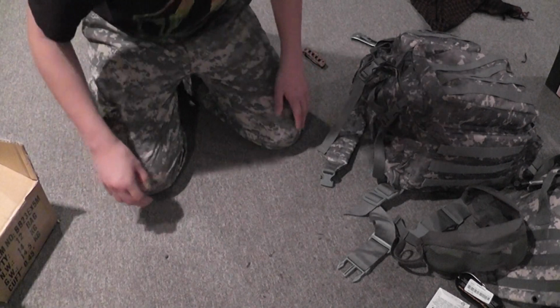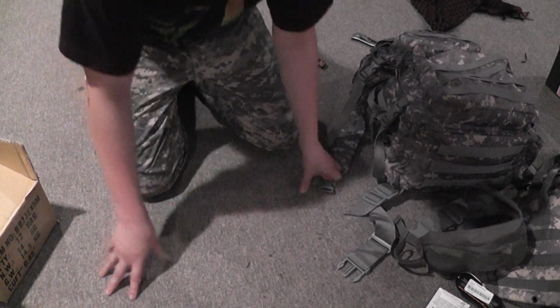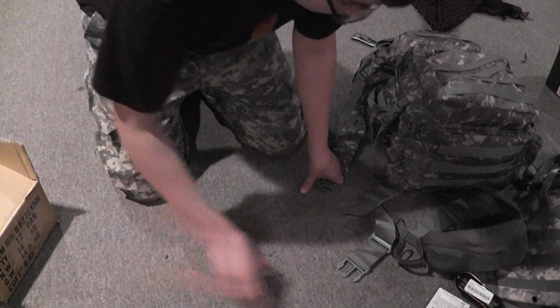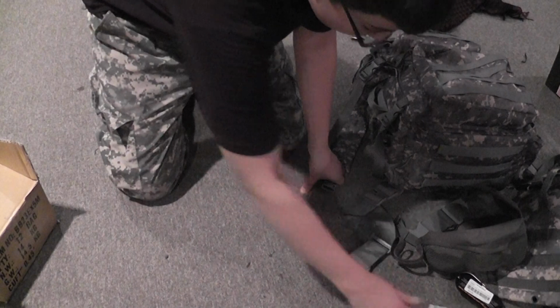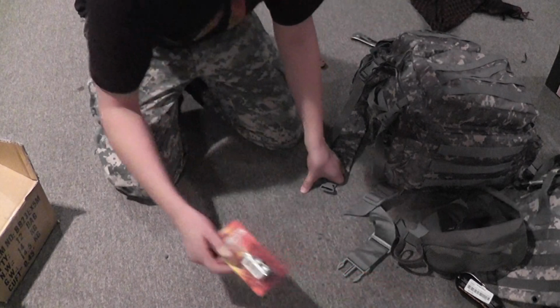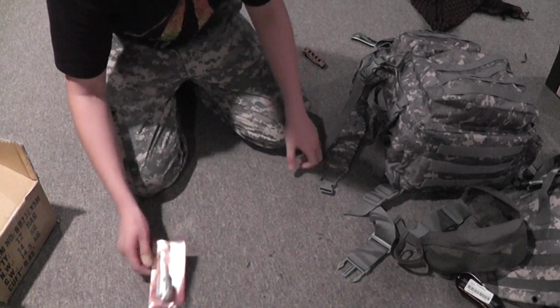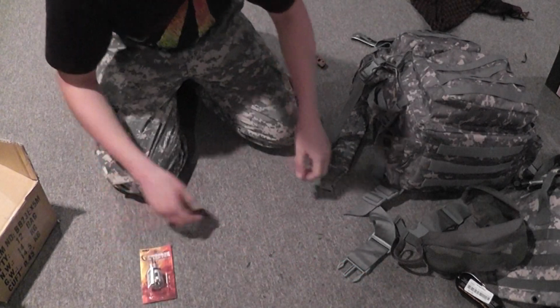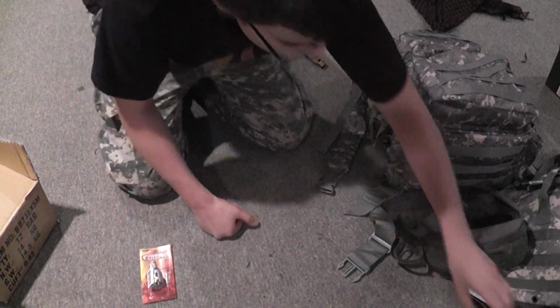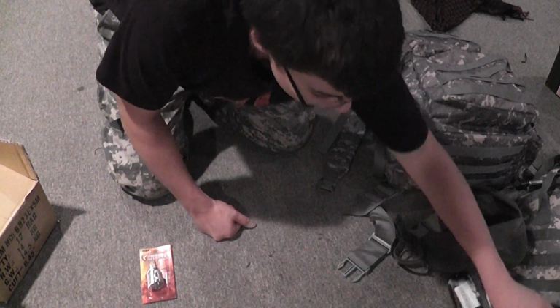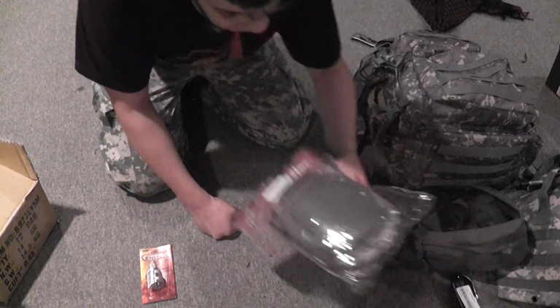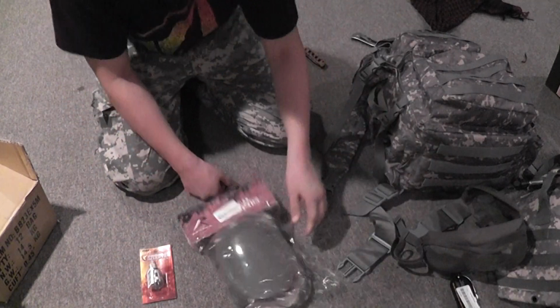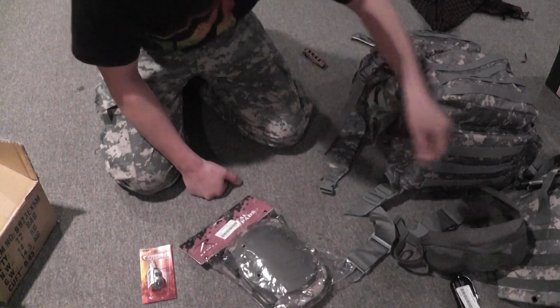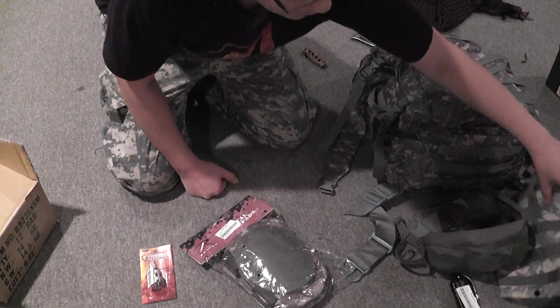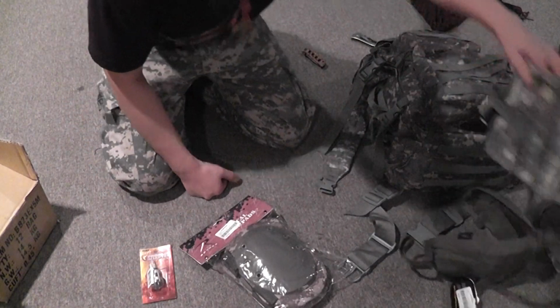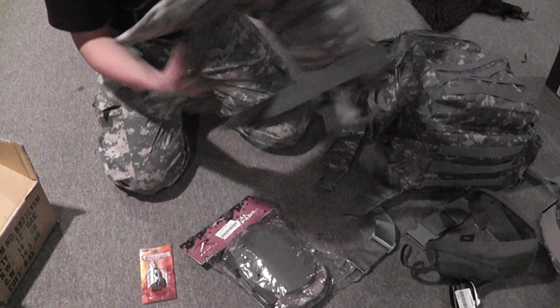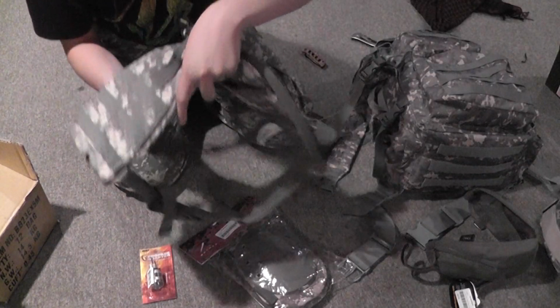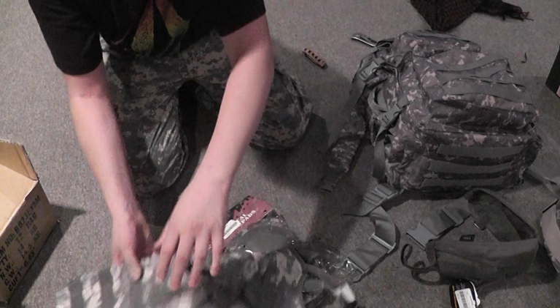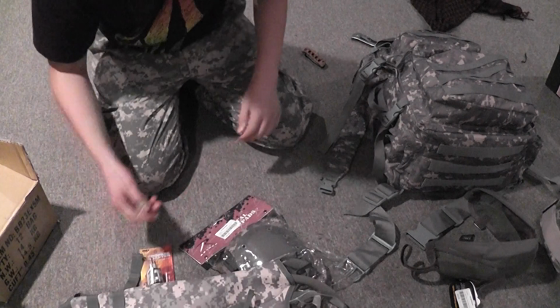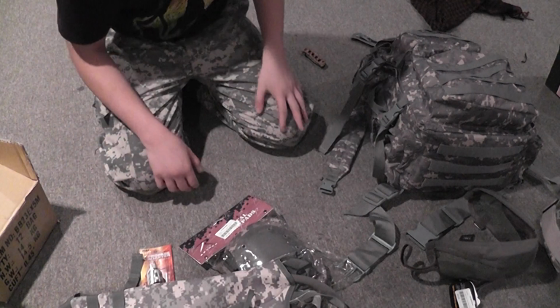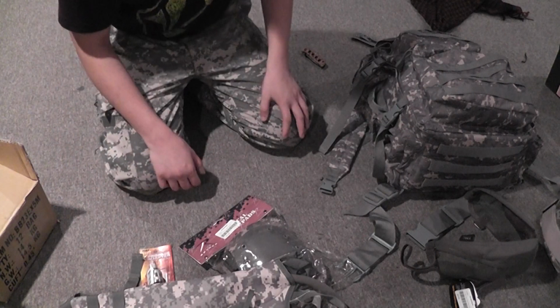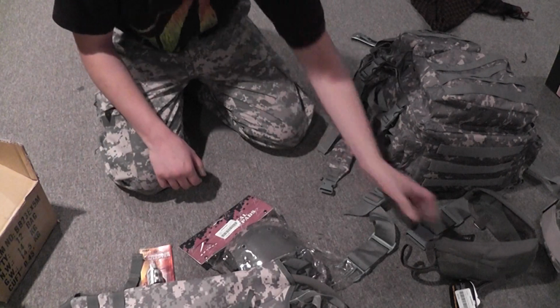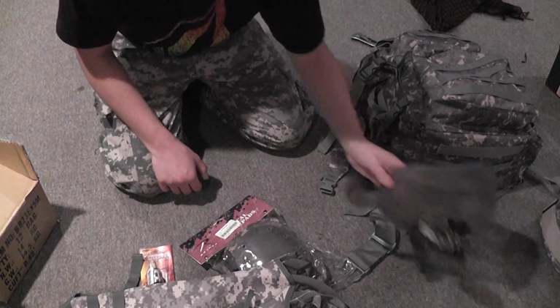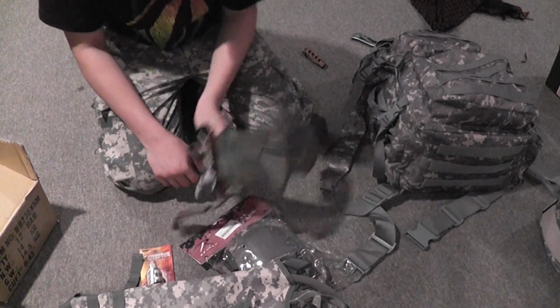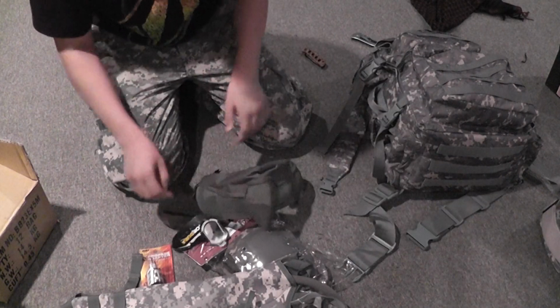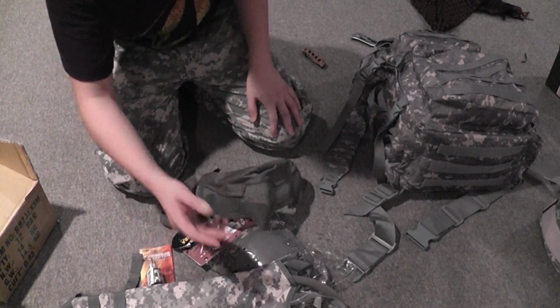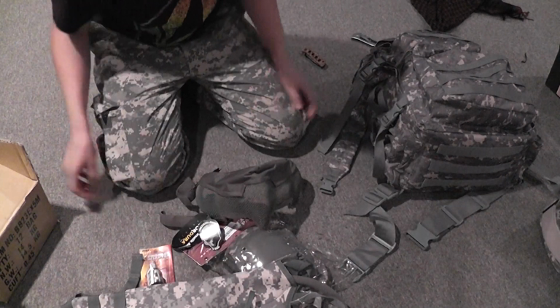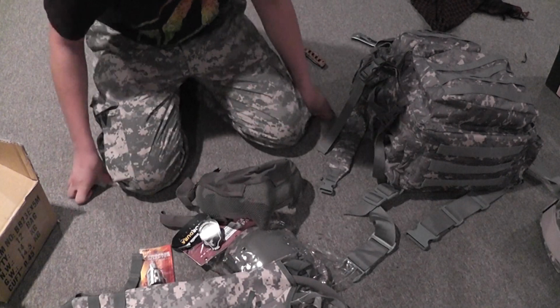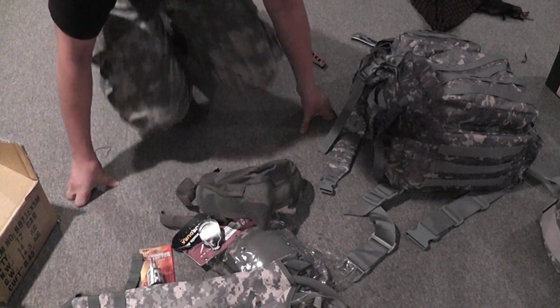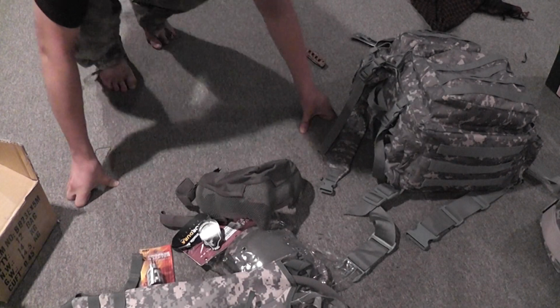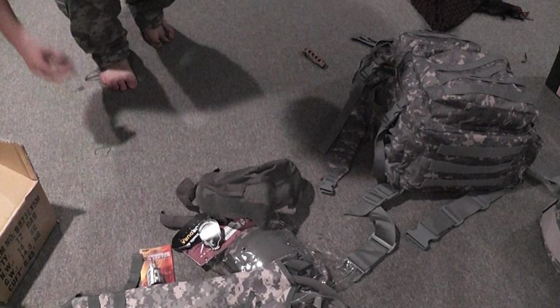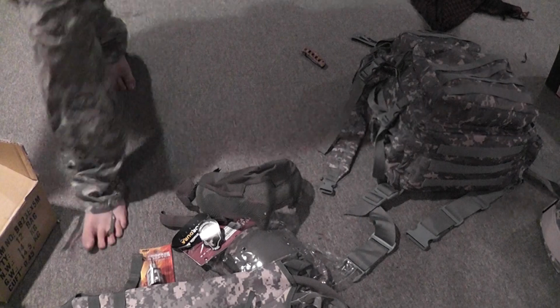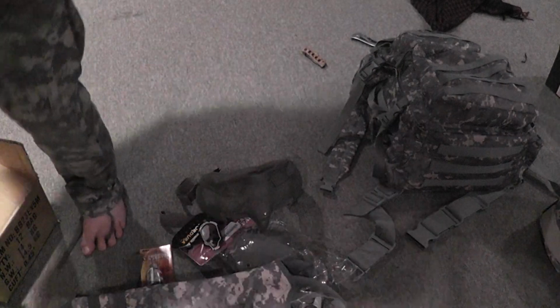Alright, so all I got was the propane adapter, knee pads, hydration carrier, and the mask and the patch. Alright, so thanks for watching.